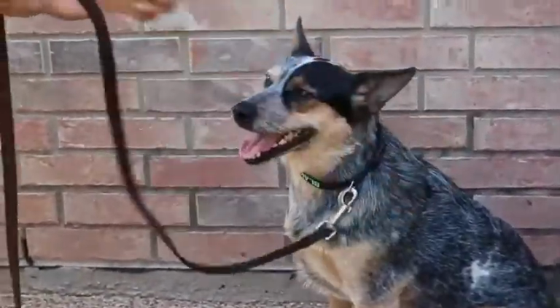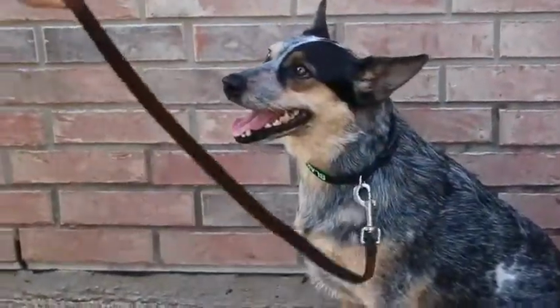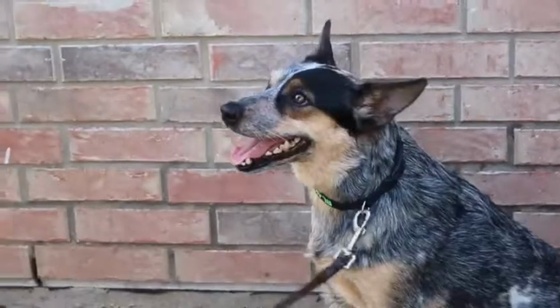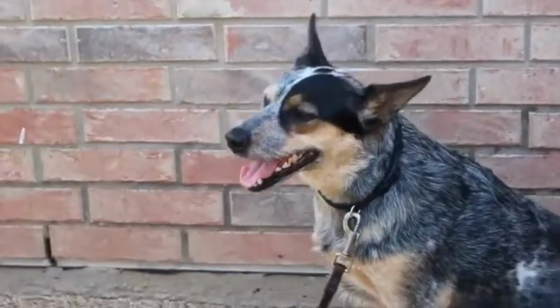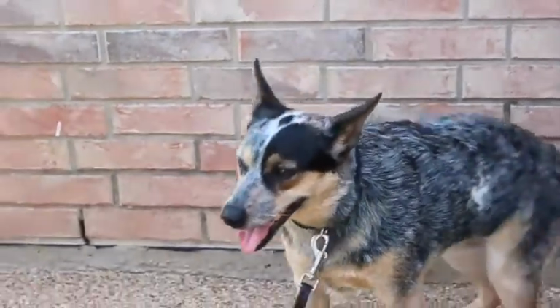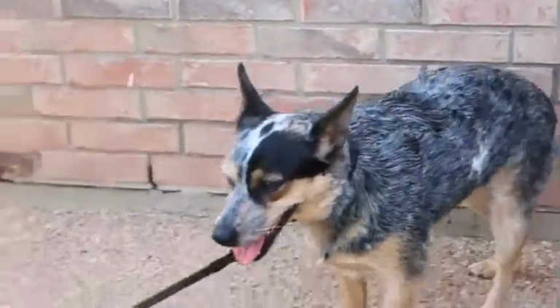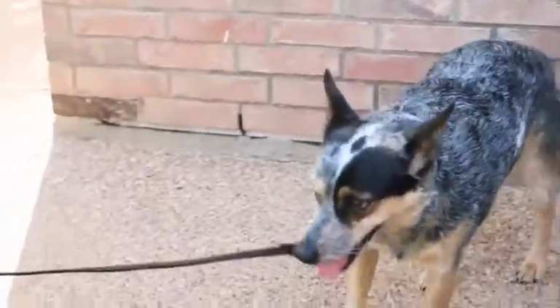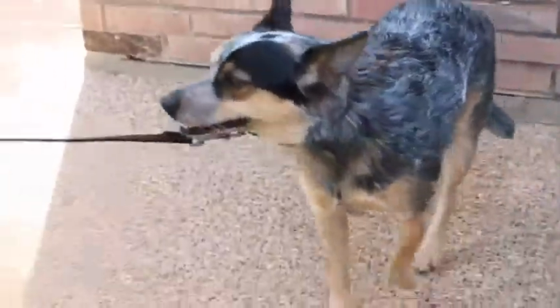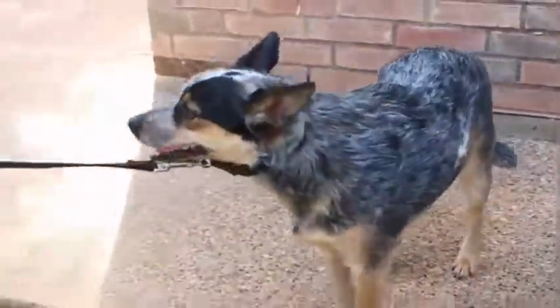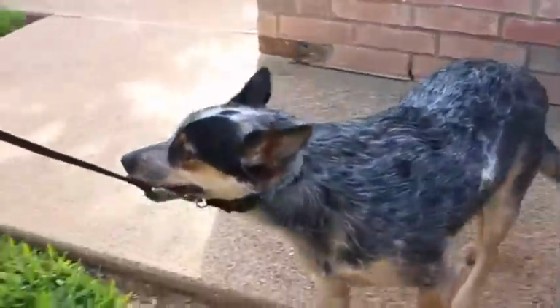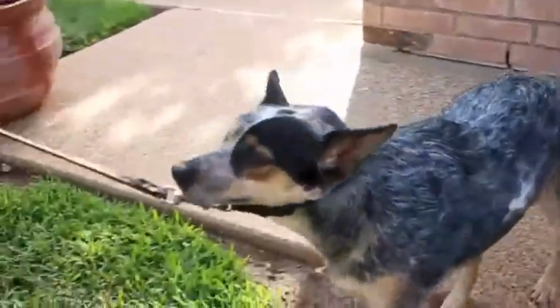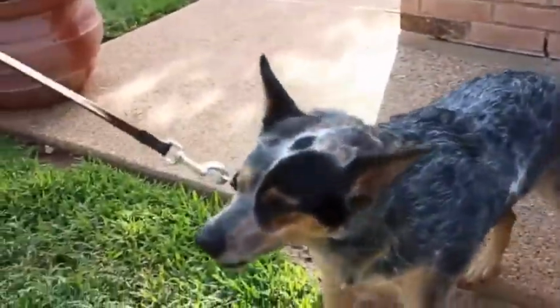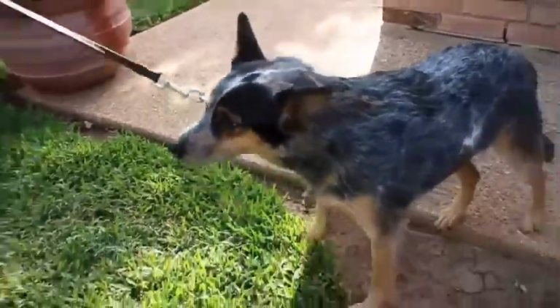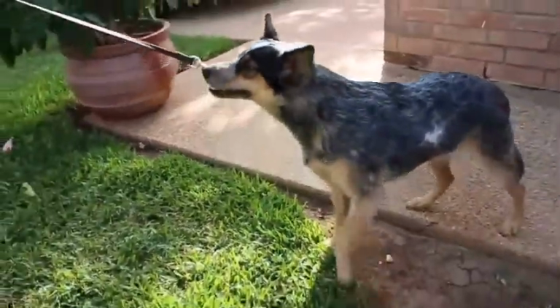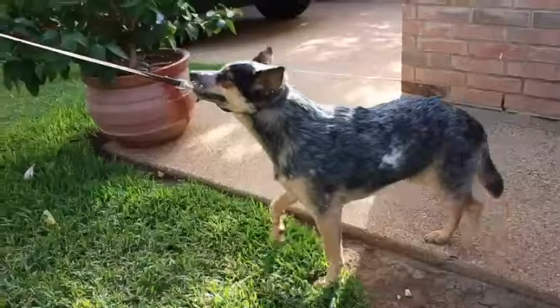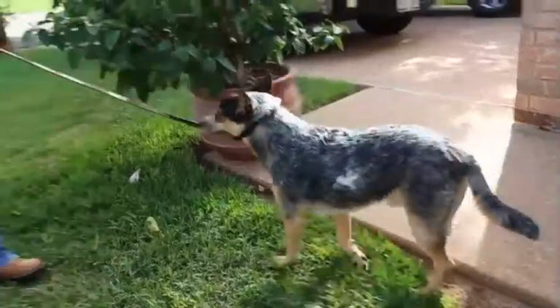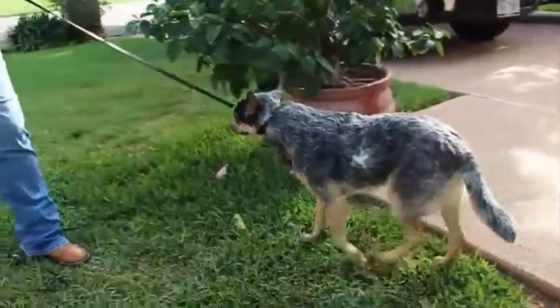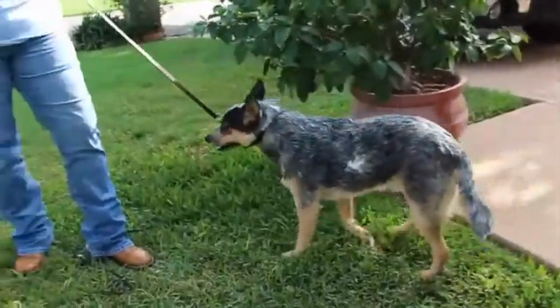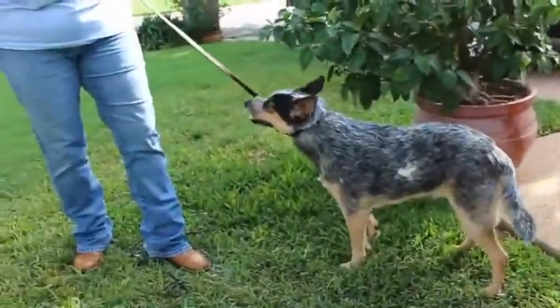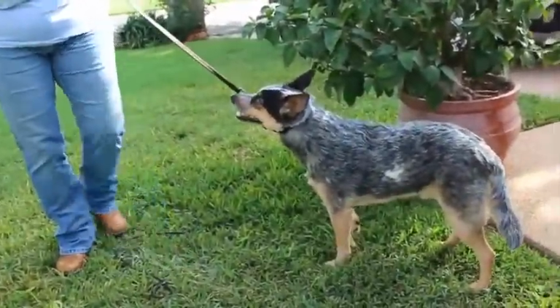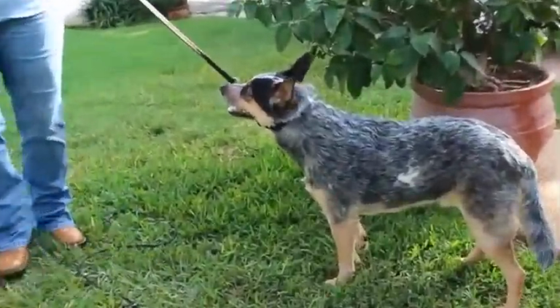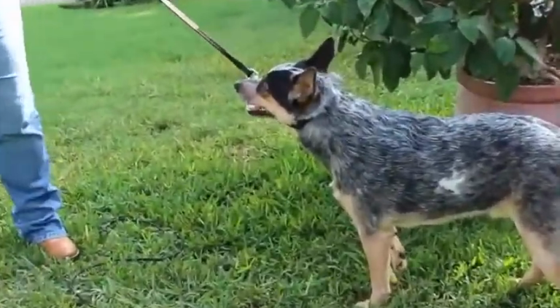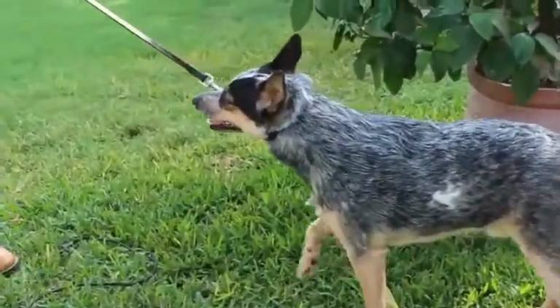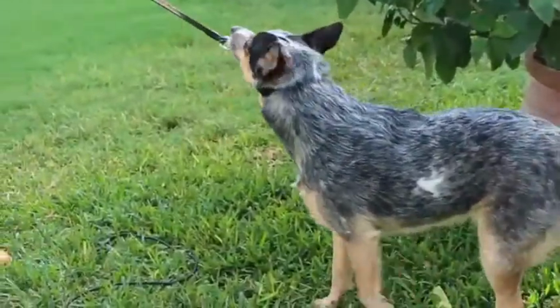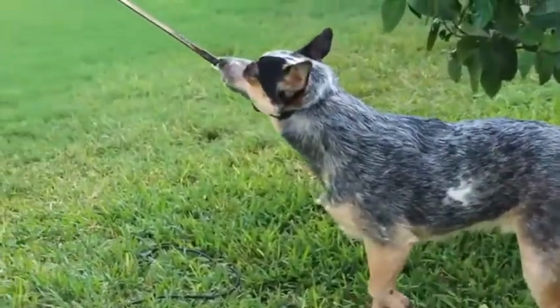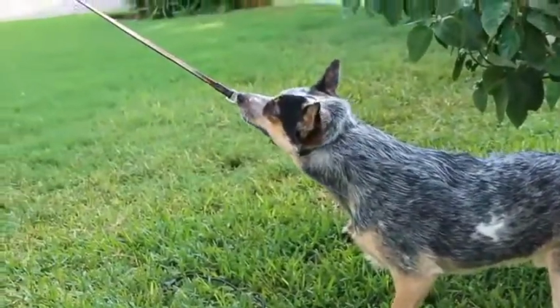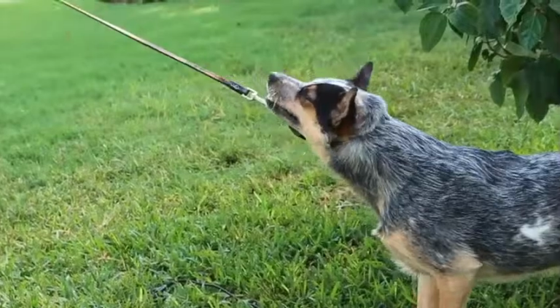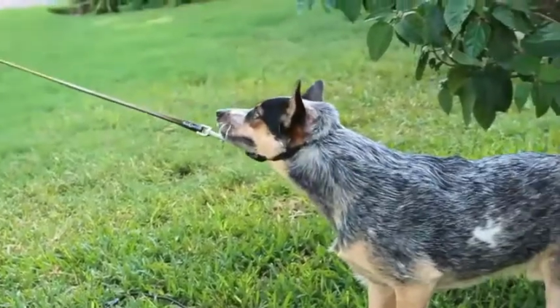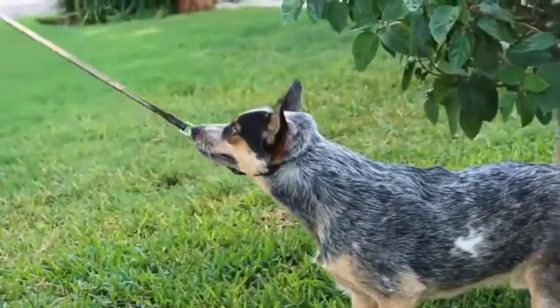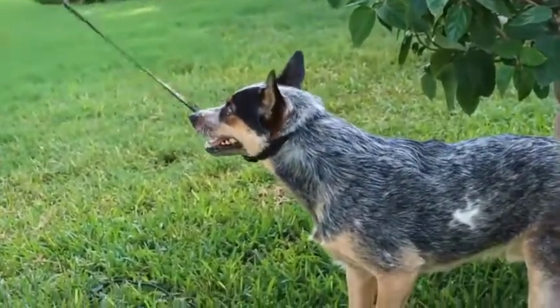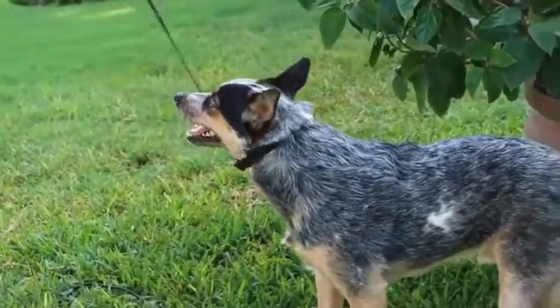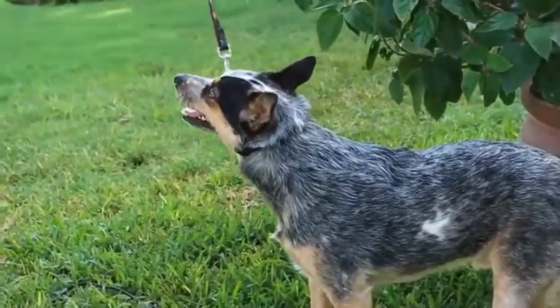Well howdy folks, Blake is here just to give you a little quick demonstration on why slip leads are so important. He doesn't like to walk on the grass sometimes, so he will often pull right out of his collar, just like this.